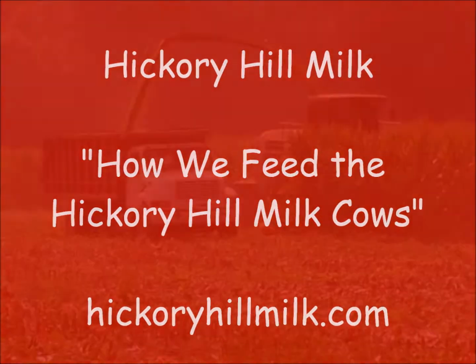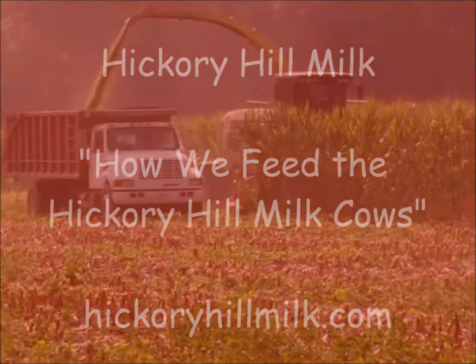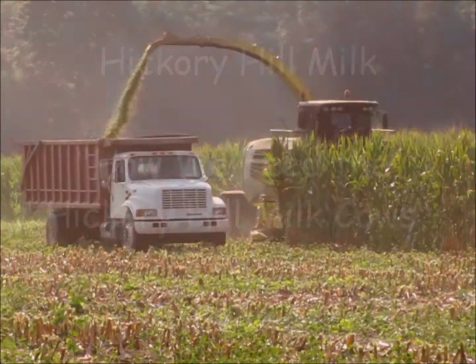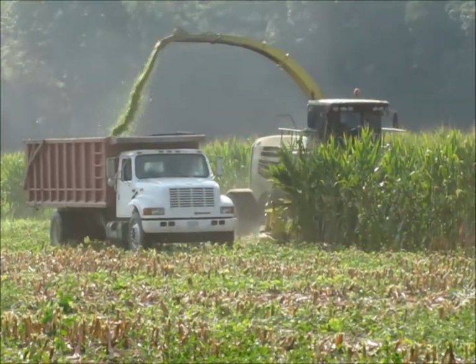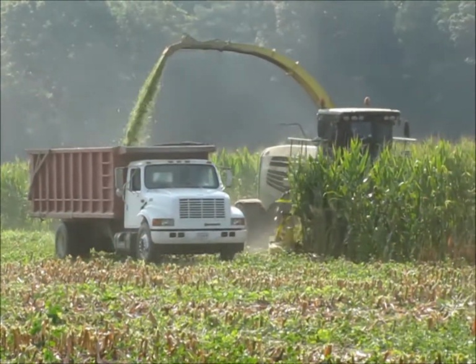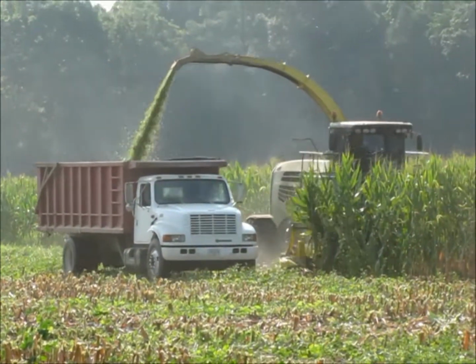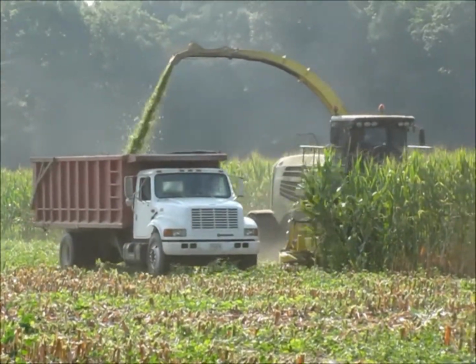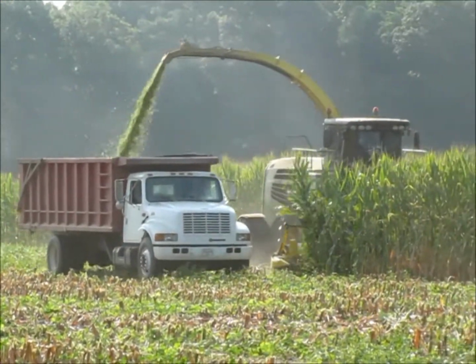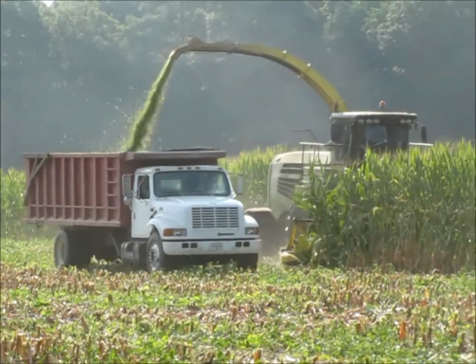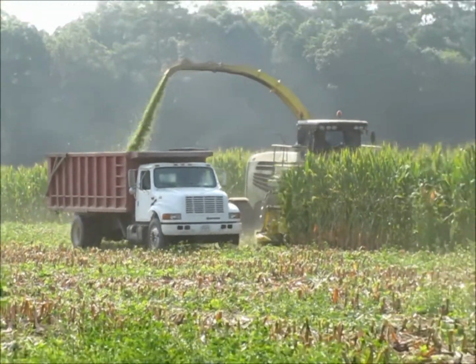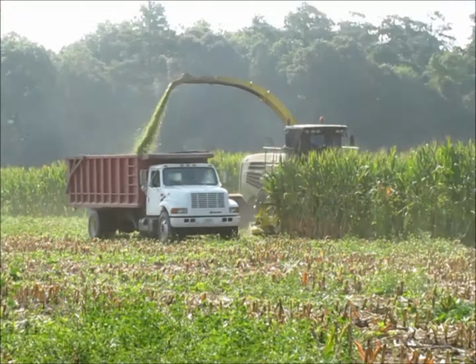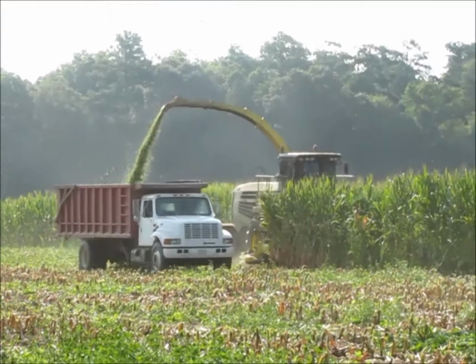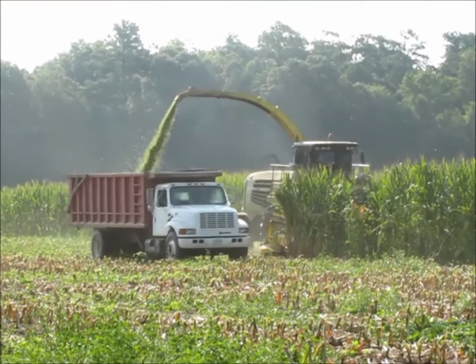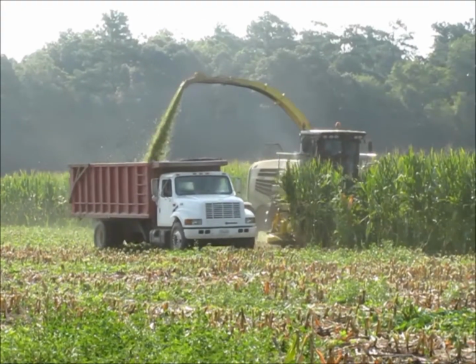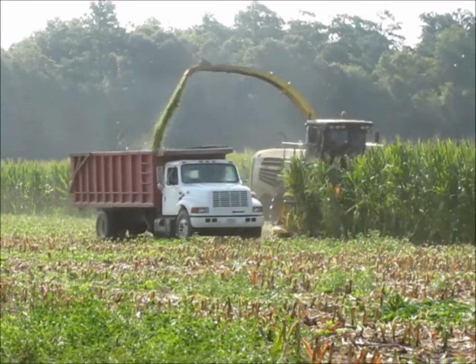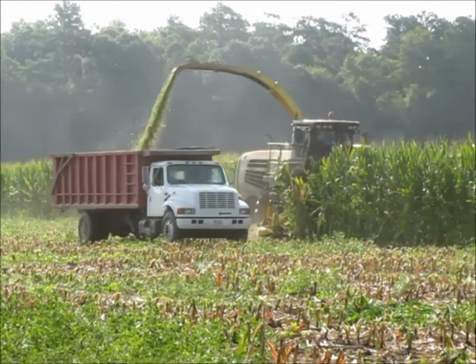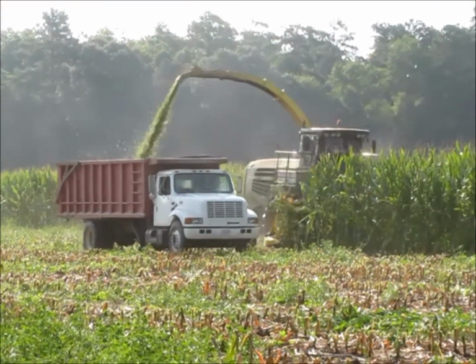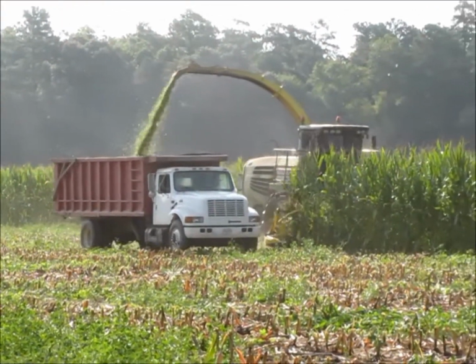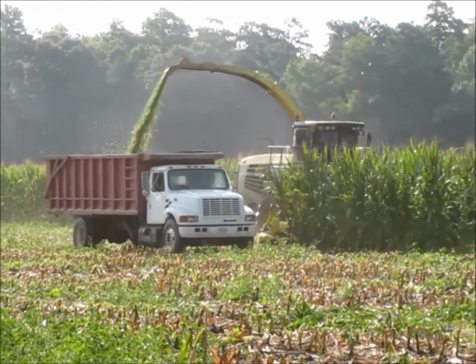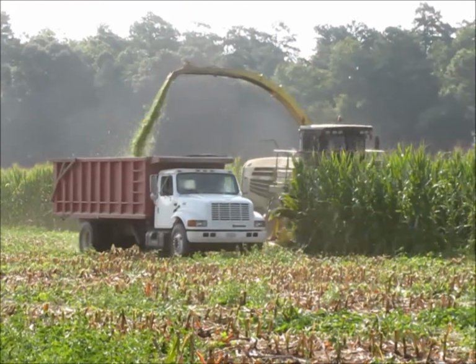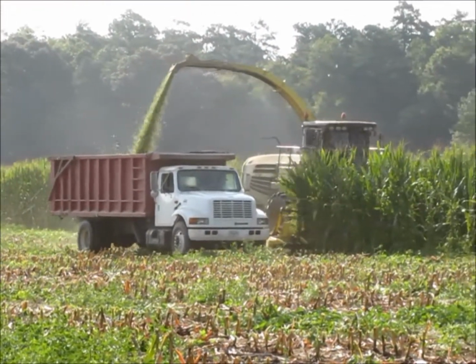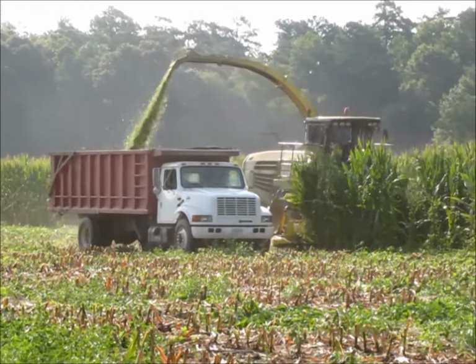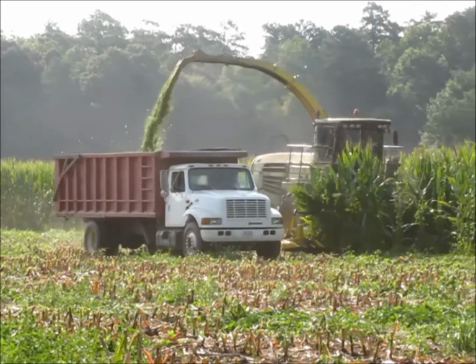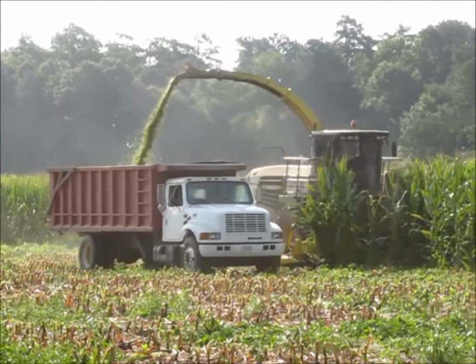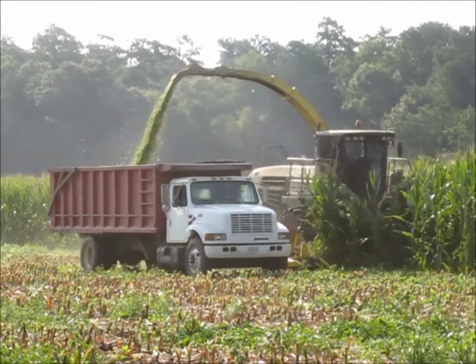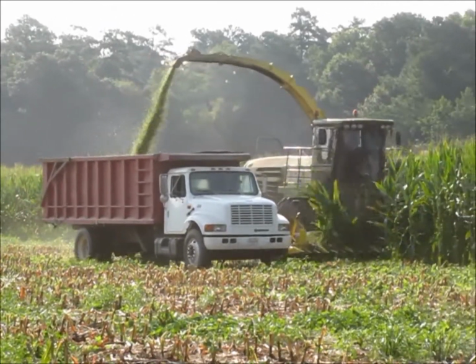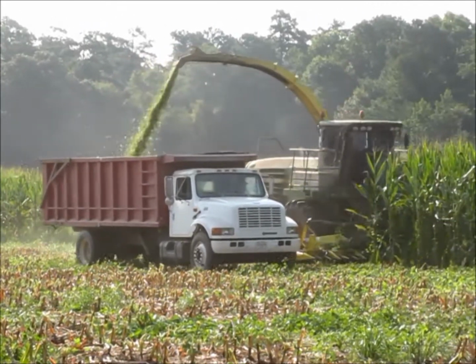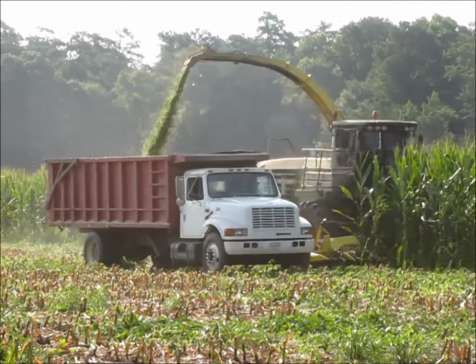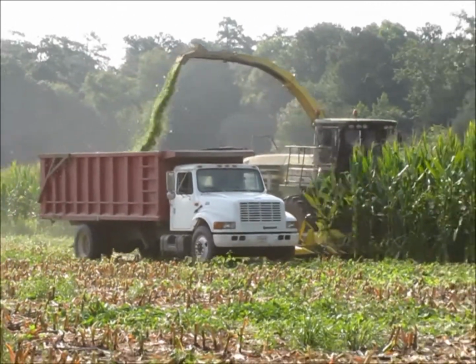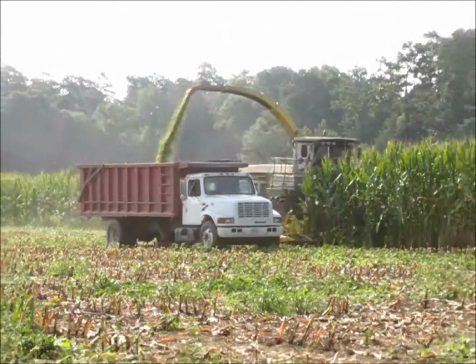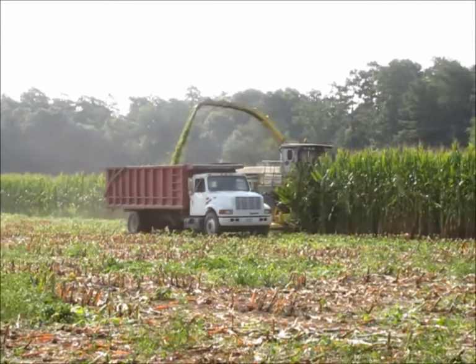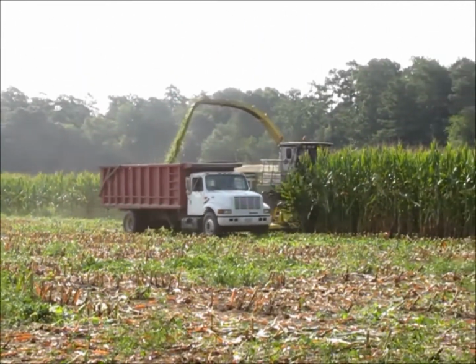We've decided to do a video this year about our silage harvest because a lot of people have never seen this done. Here at Hickory Hill we grow about 500 acres of corn every year, about 300 of which we harvest for silage.